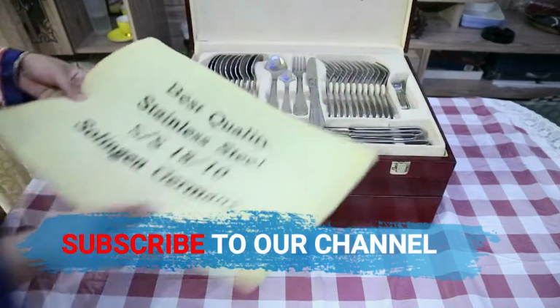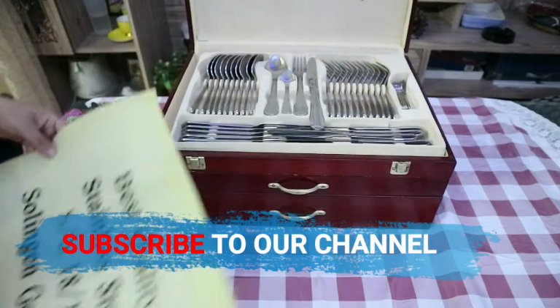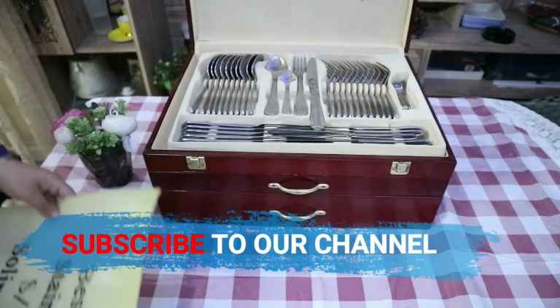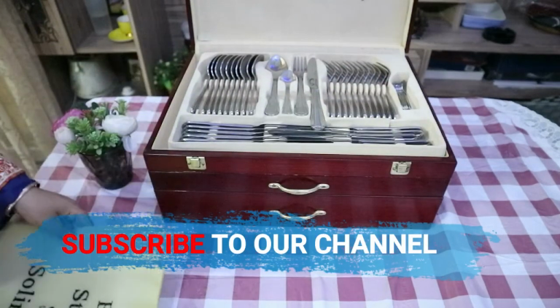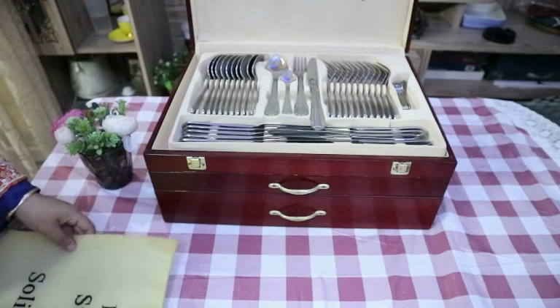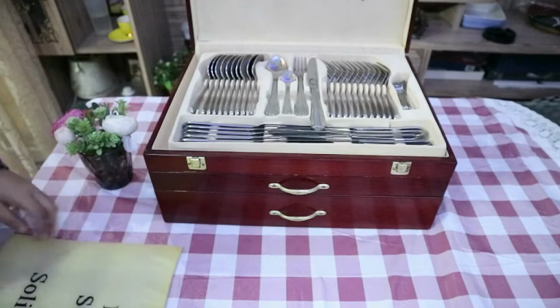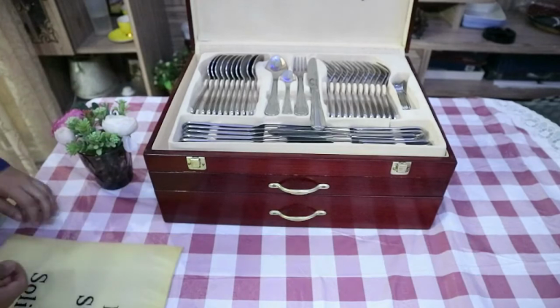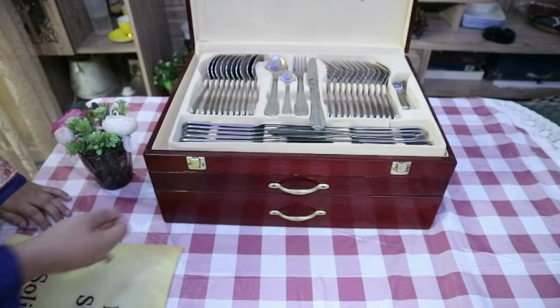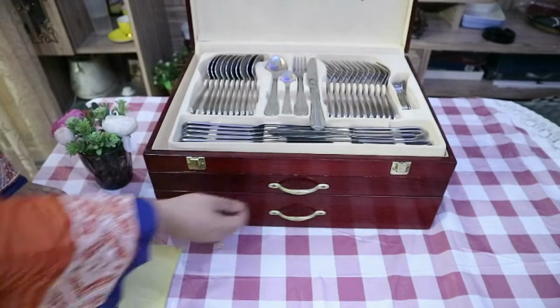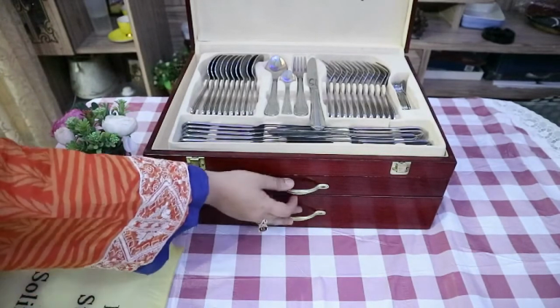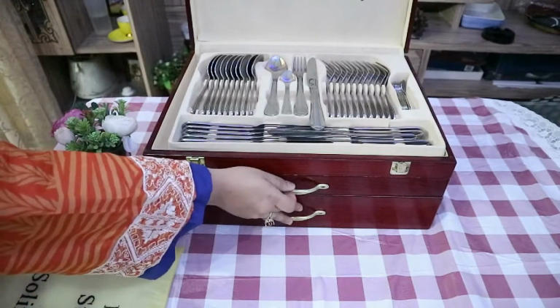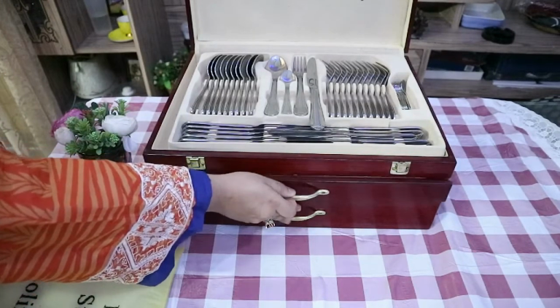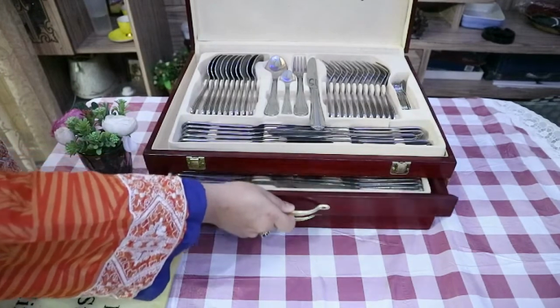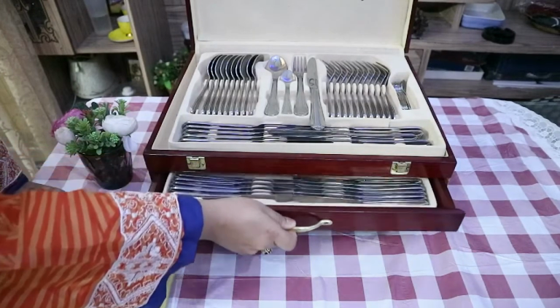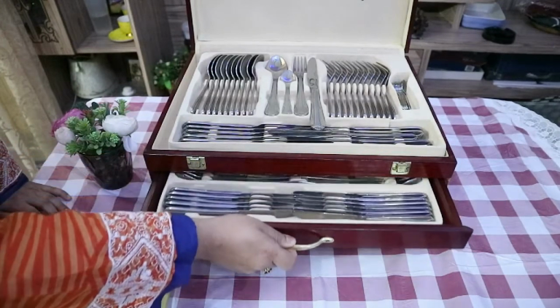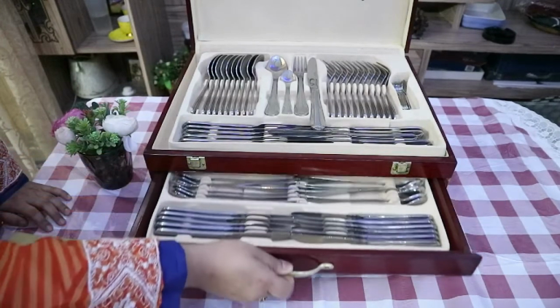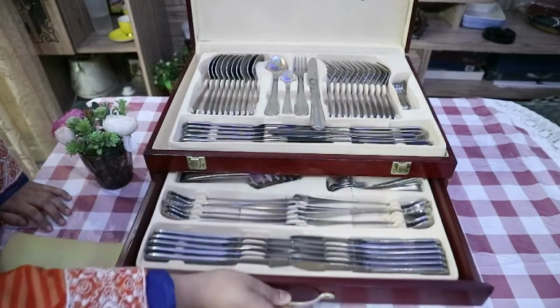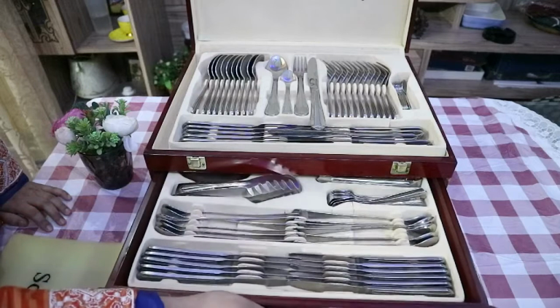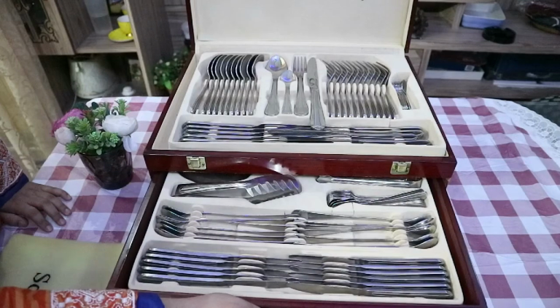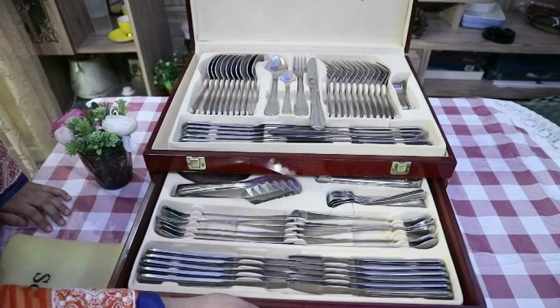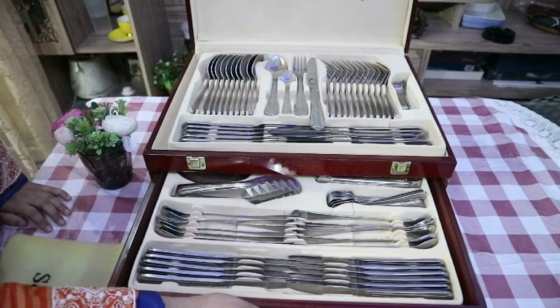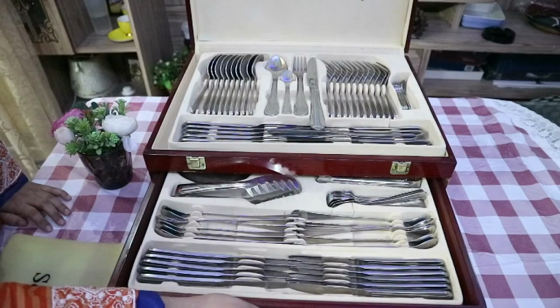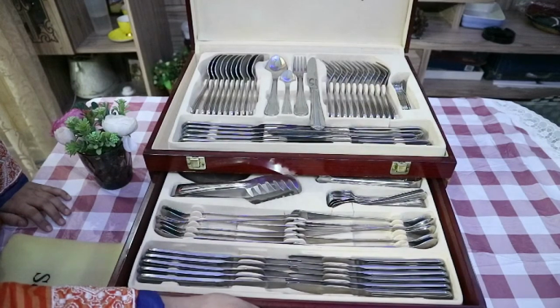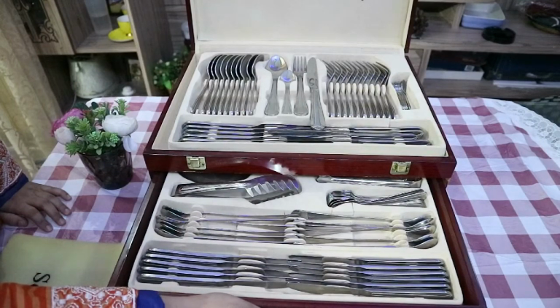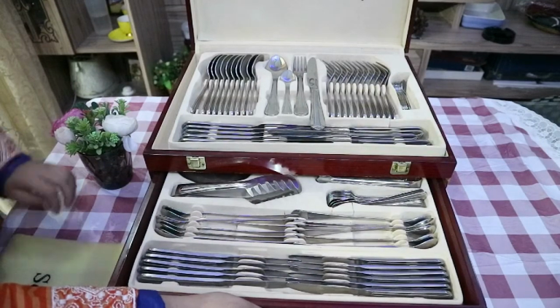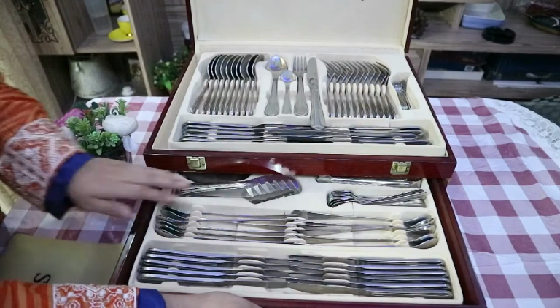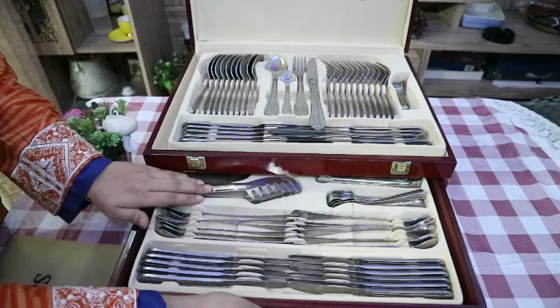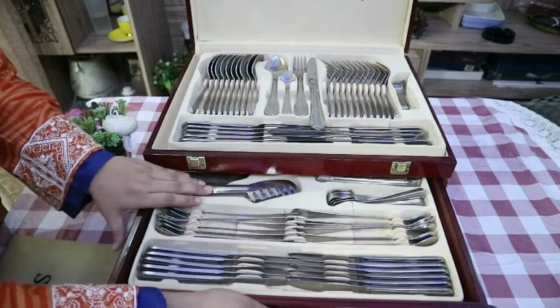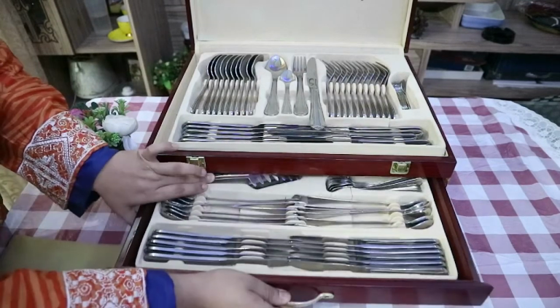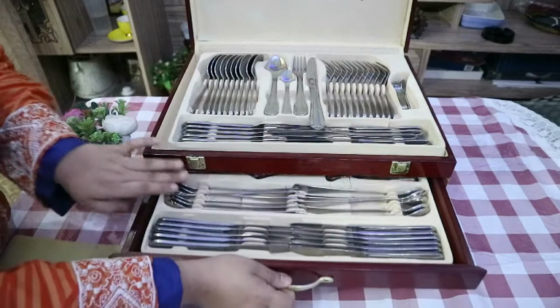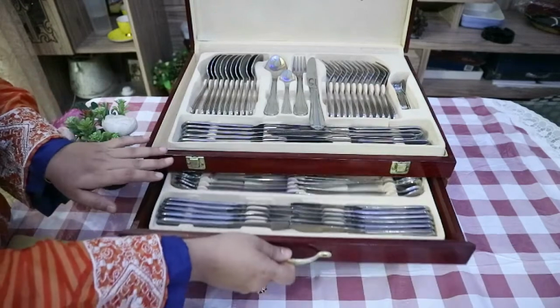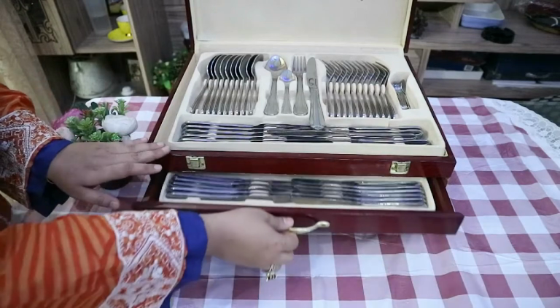Cutlery is a collective ensemble of eating and serving utensils such as knives, forks and spoons. Cutlery is more usually known as silverware or flatware in the USA.